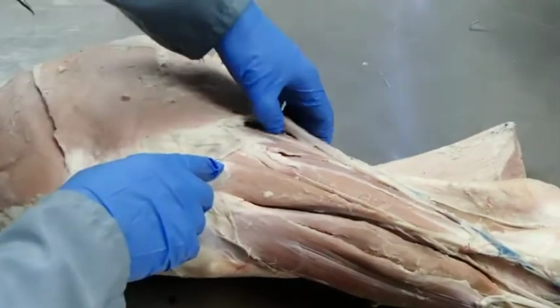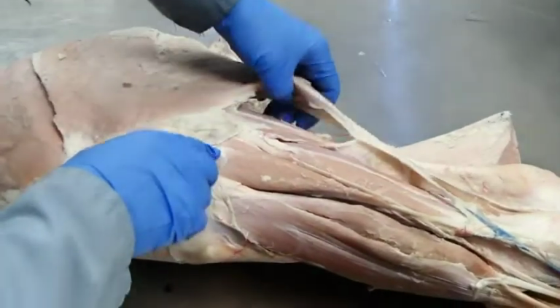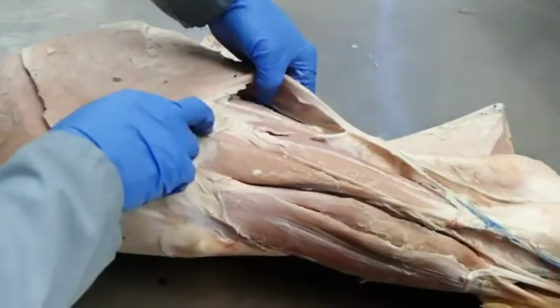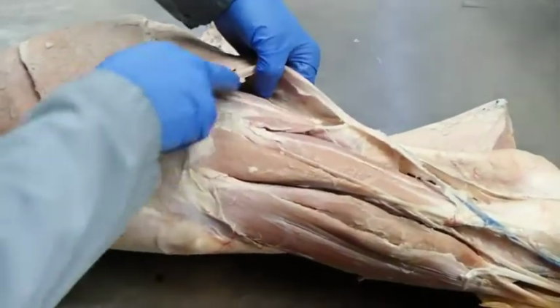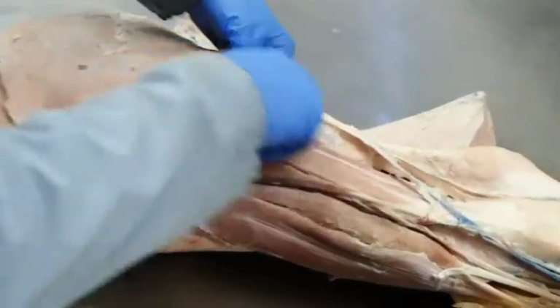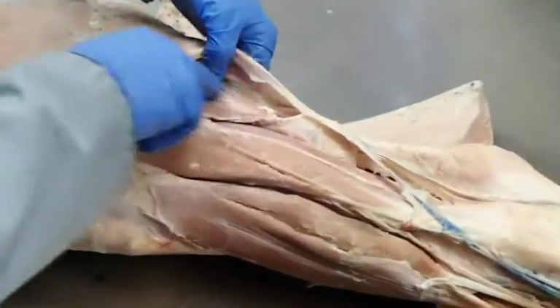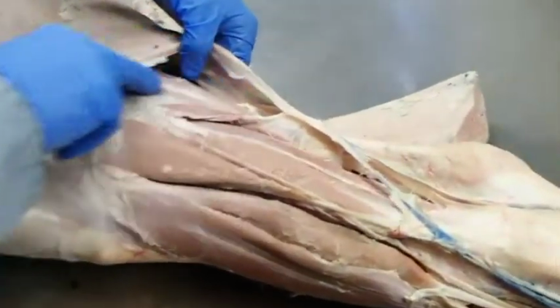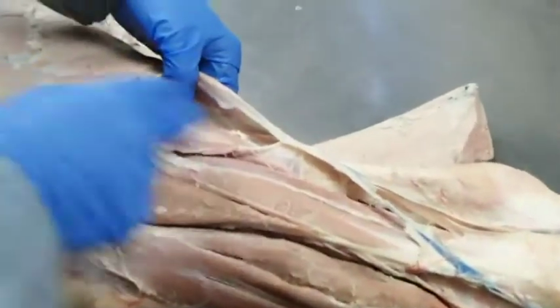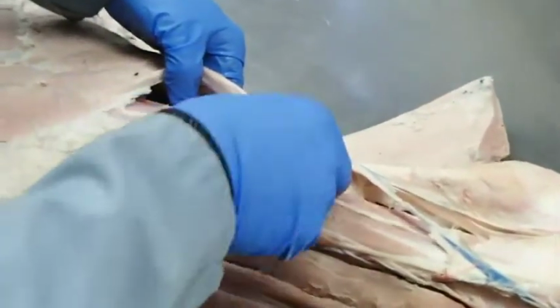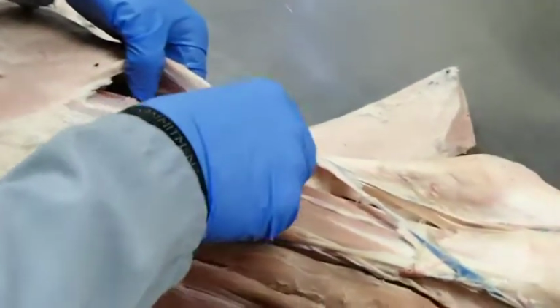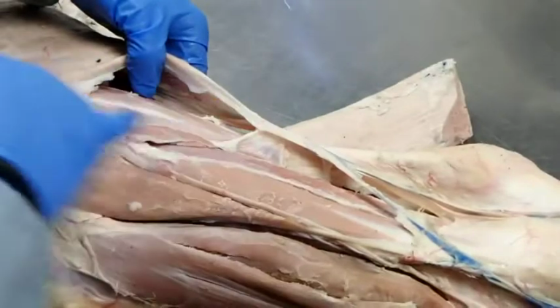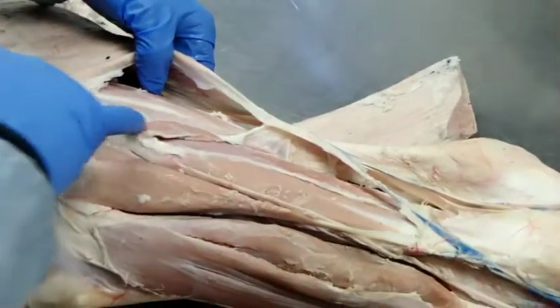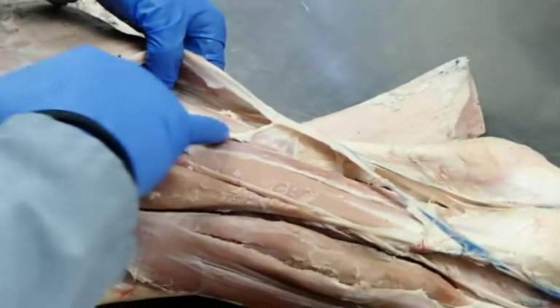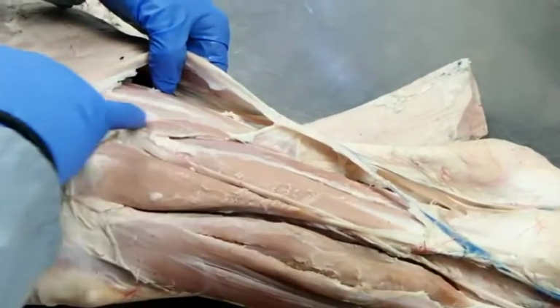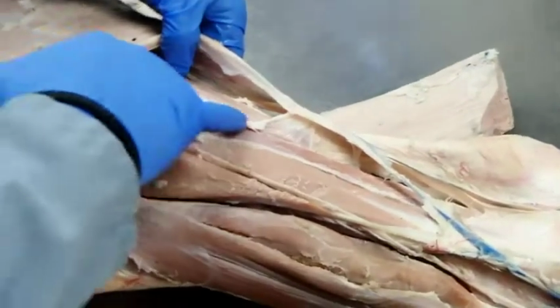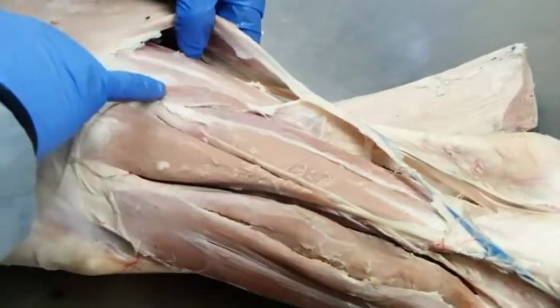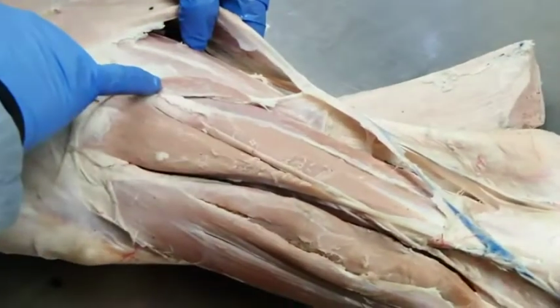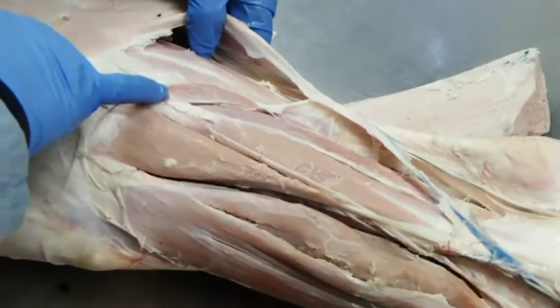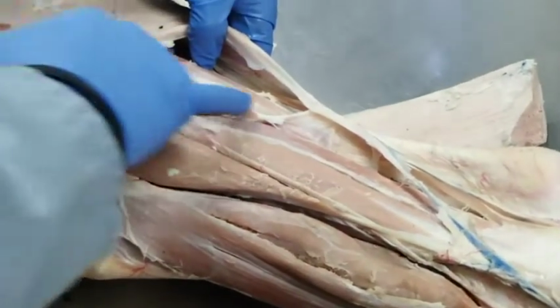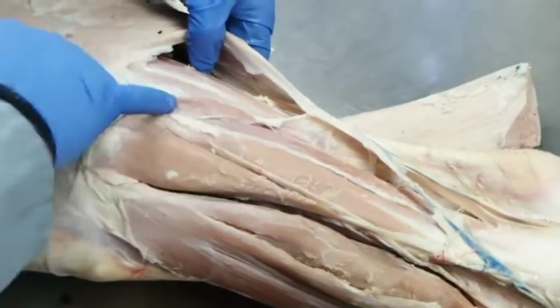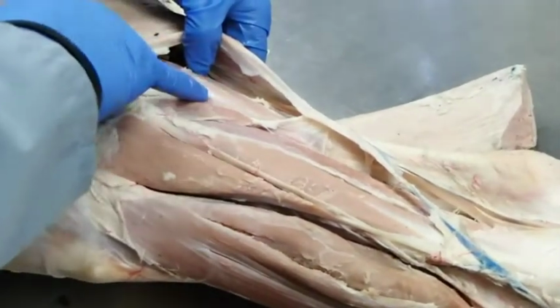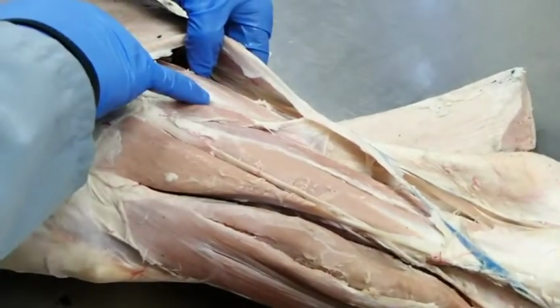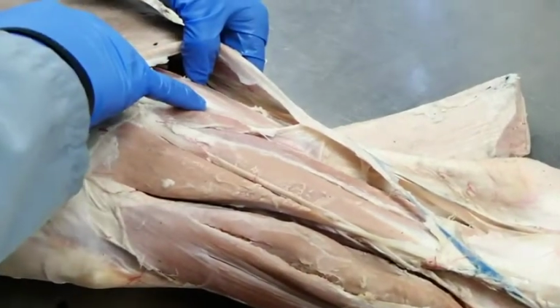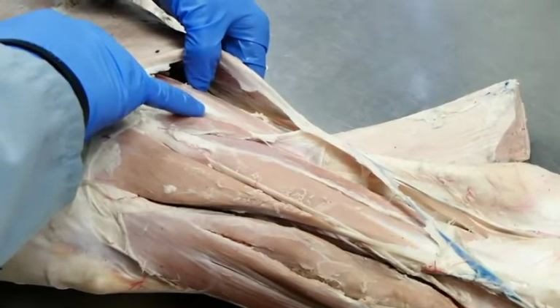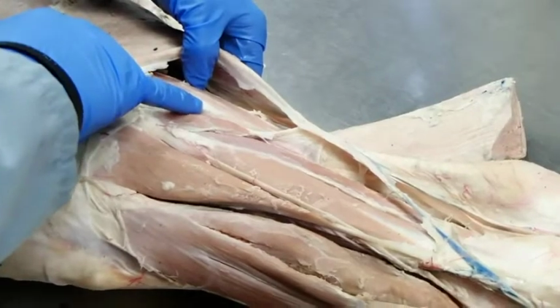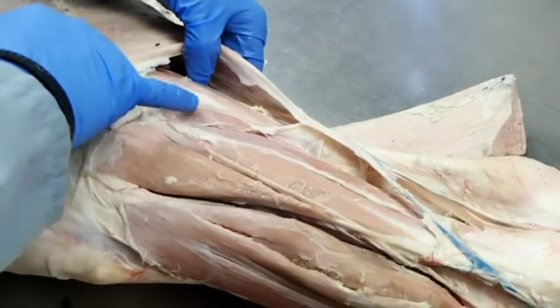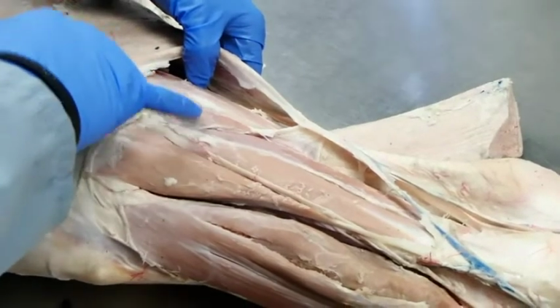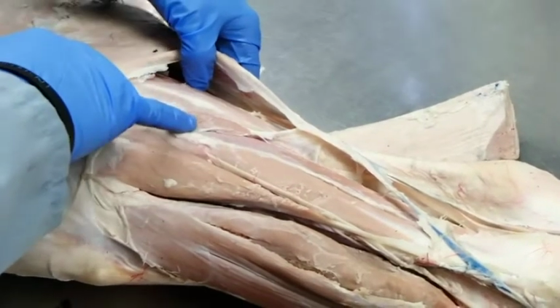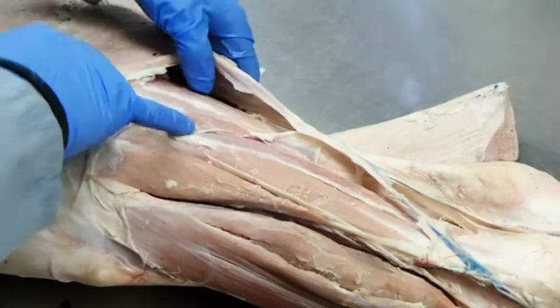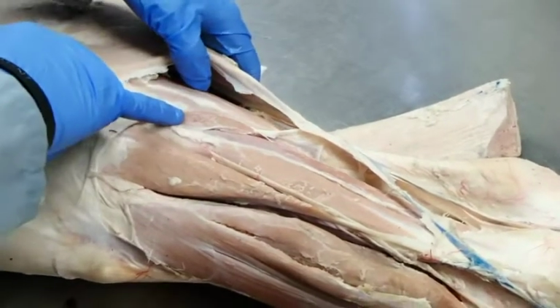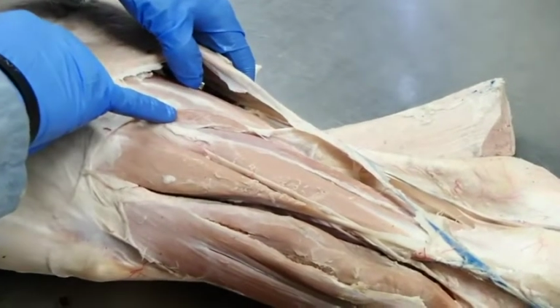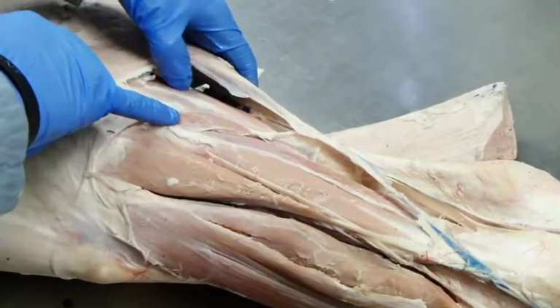Come down here, we can see the gastrocnemius and a really nice soleus muscle. Basically all the soleus does is help out the gastrocnemius — it is the primary calf muscle in humans.